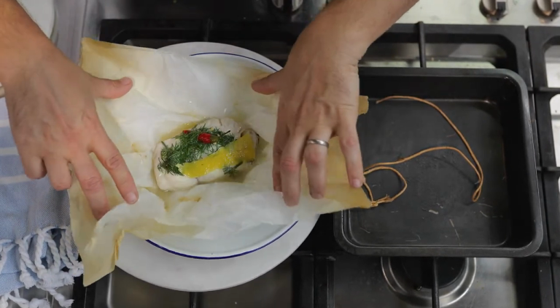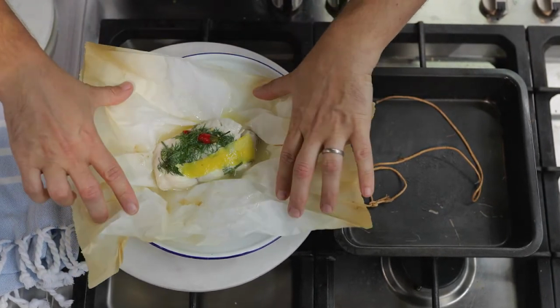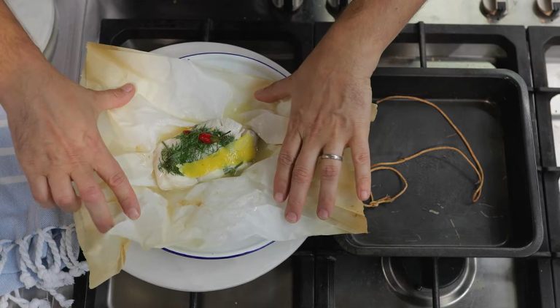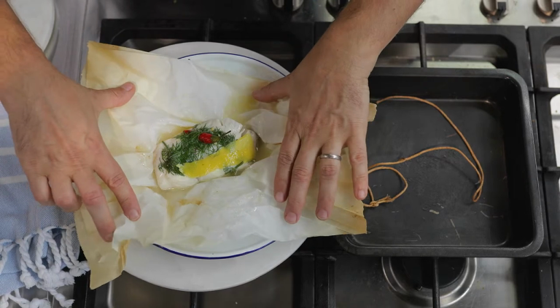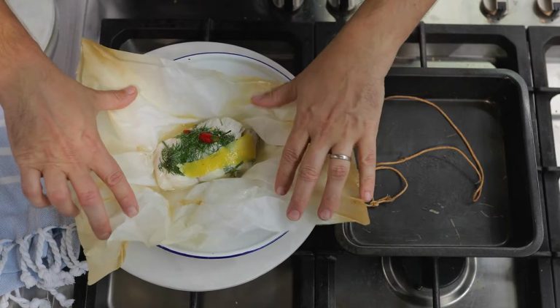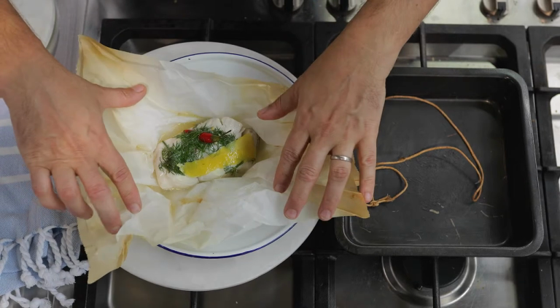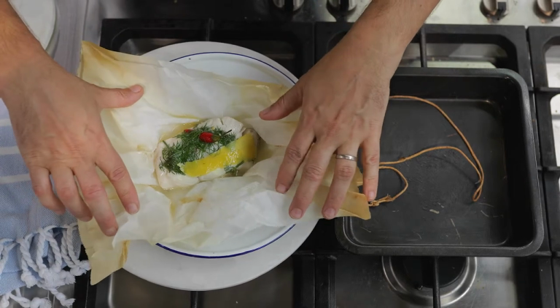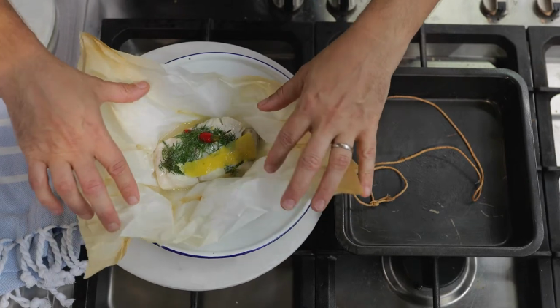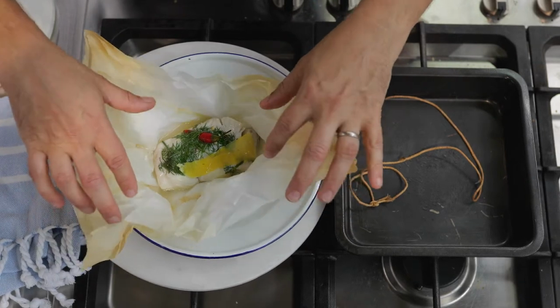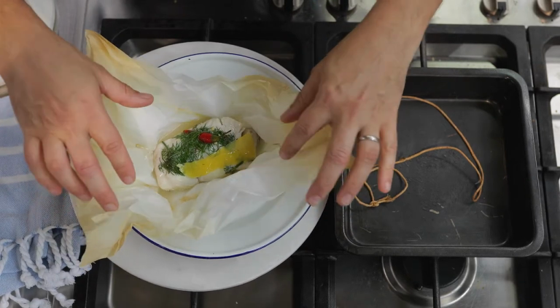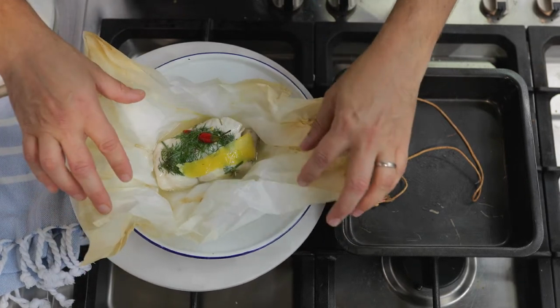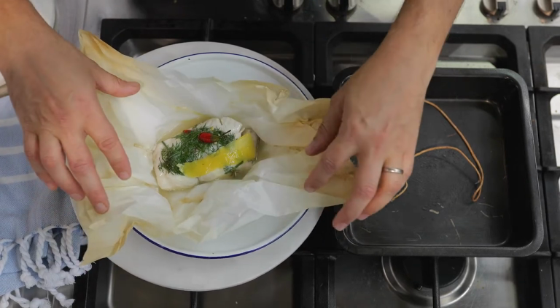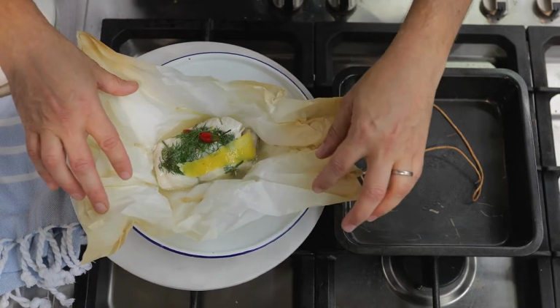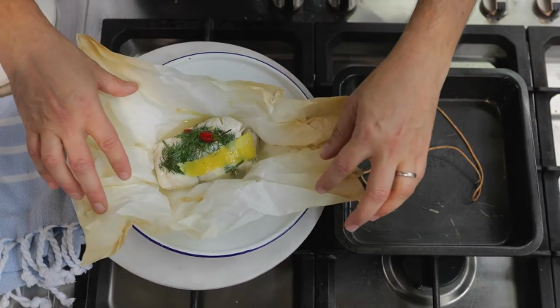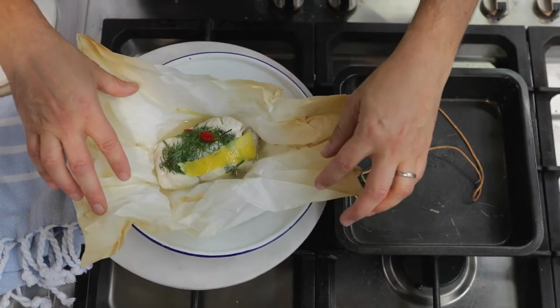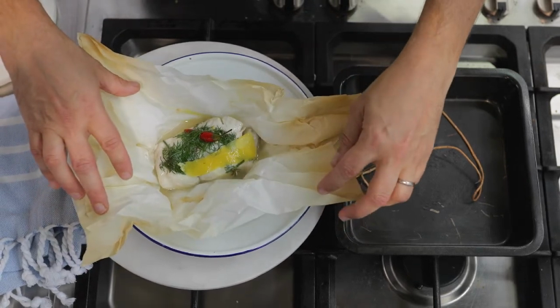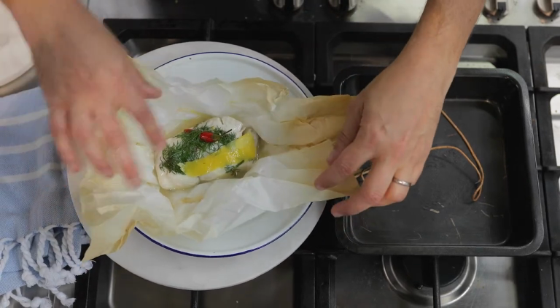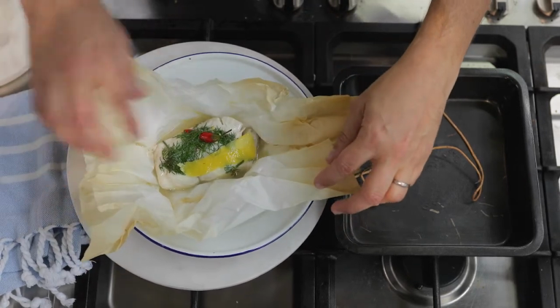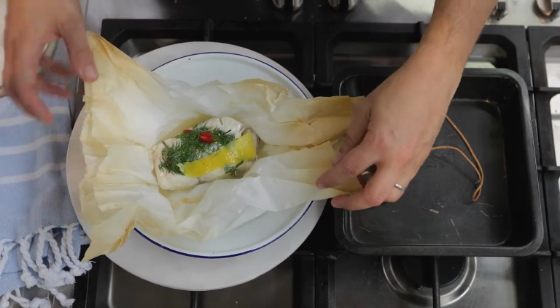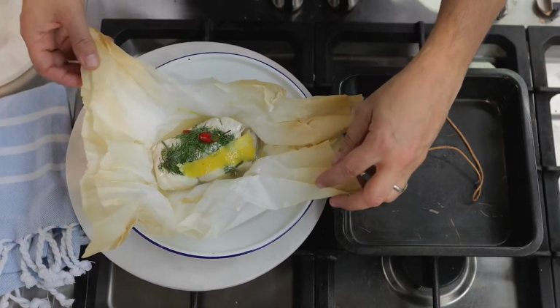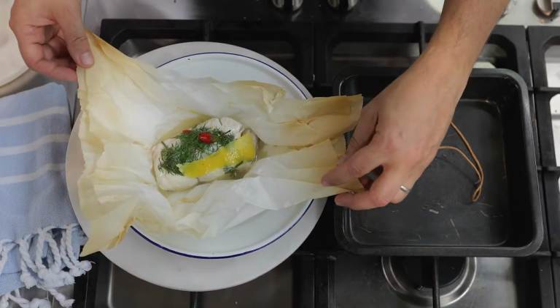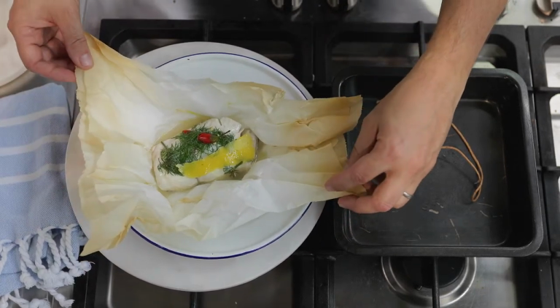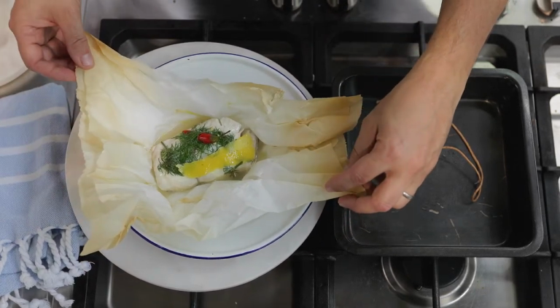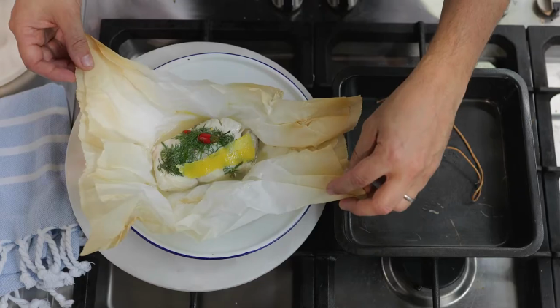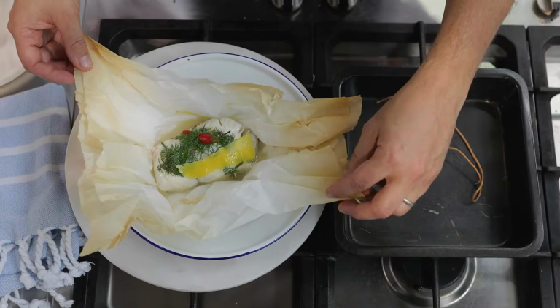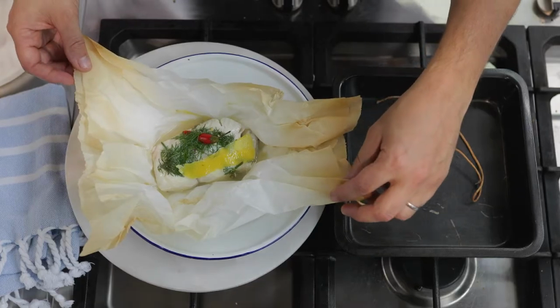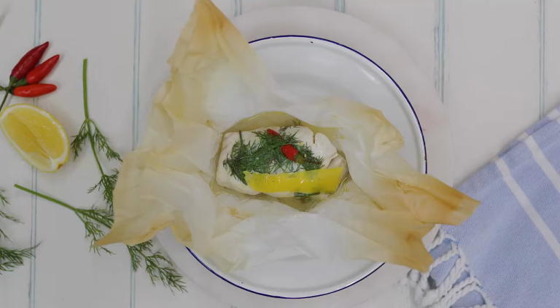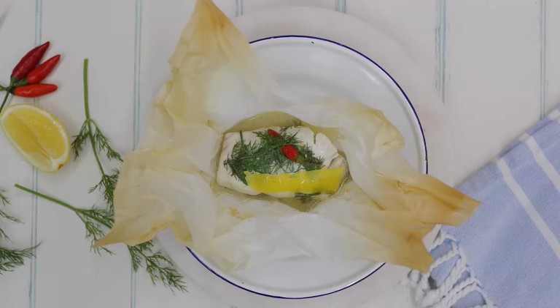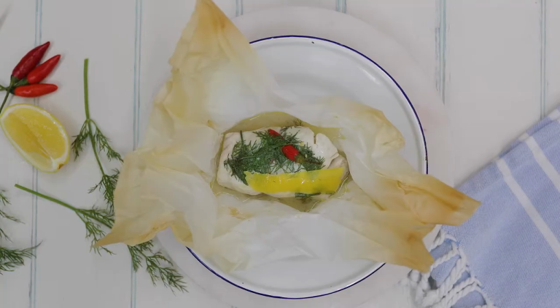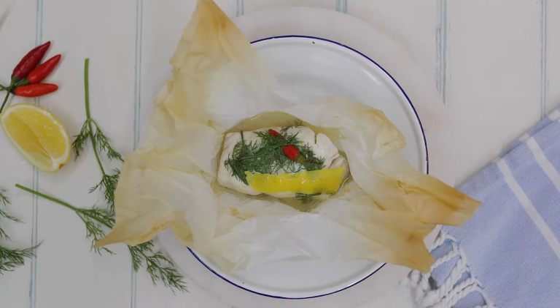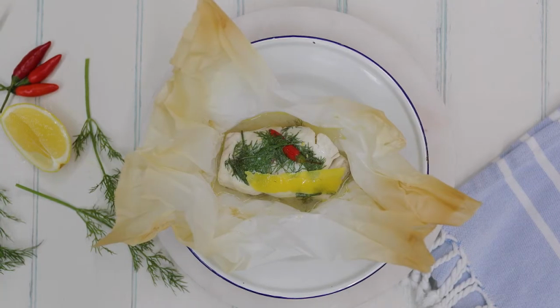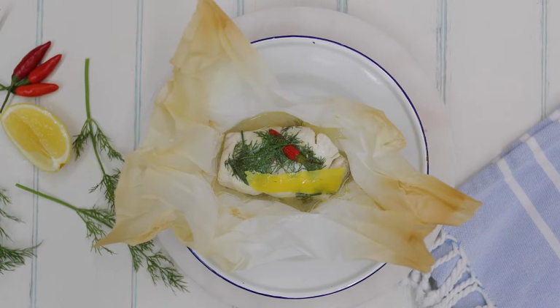And look at that! Serve that with your favourite salad or vegetables. Grains are good with it too. And of course with the poaching liquor. We'll see you next time. Bye.